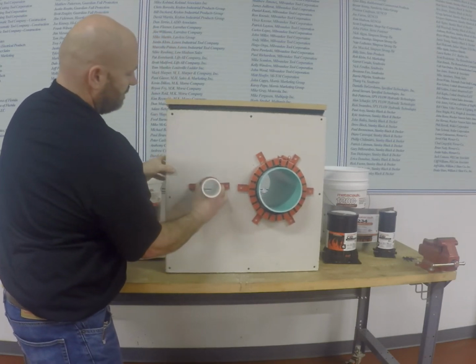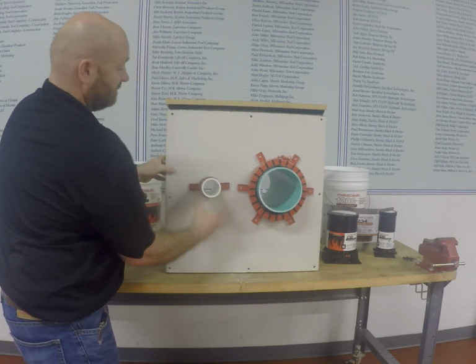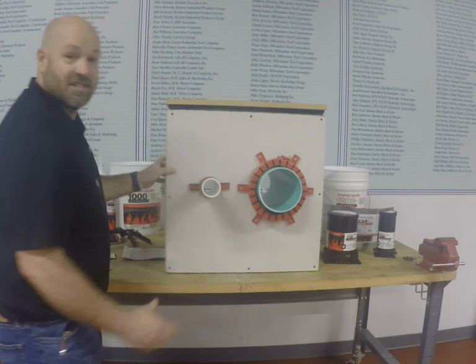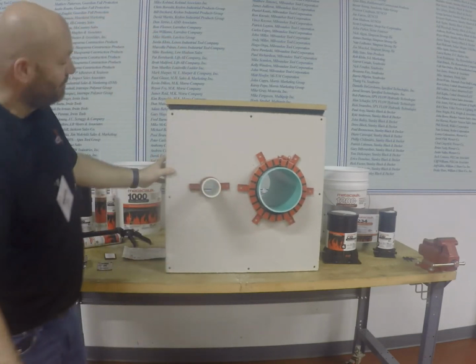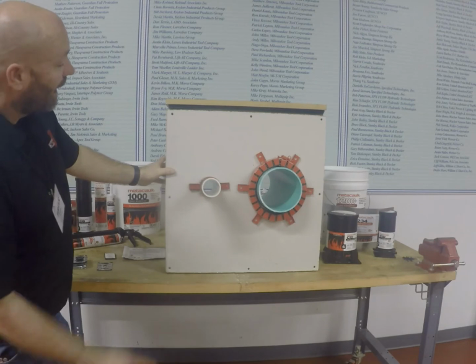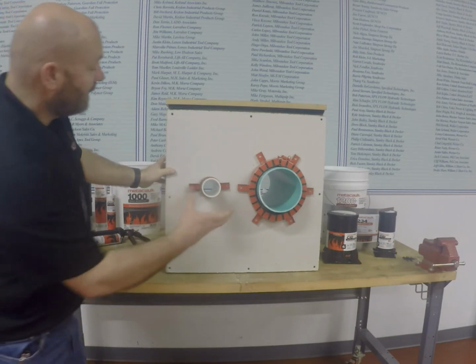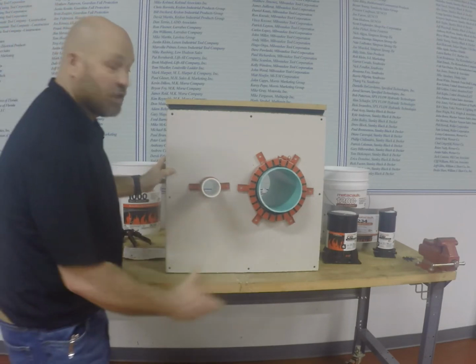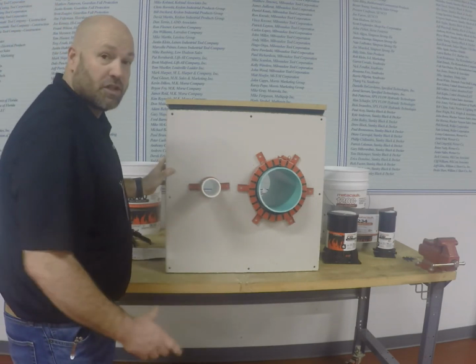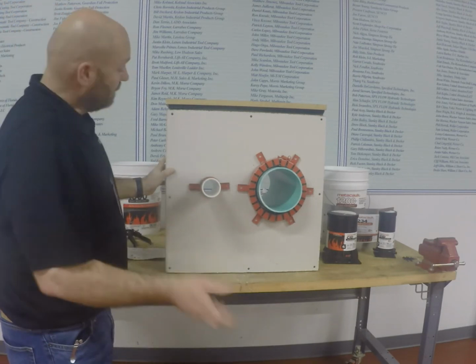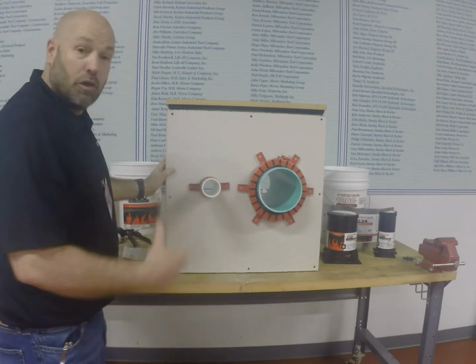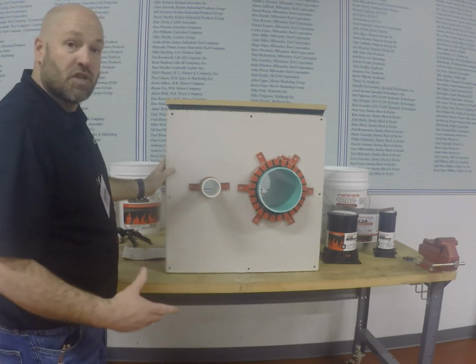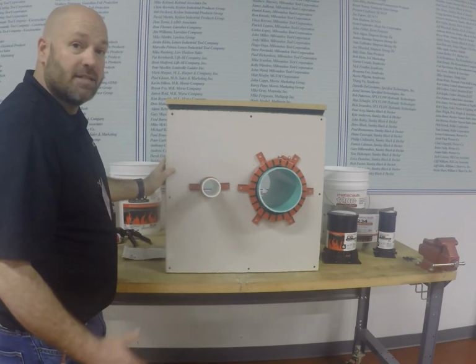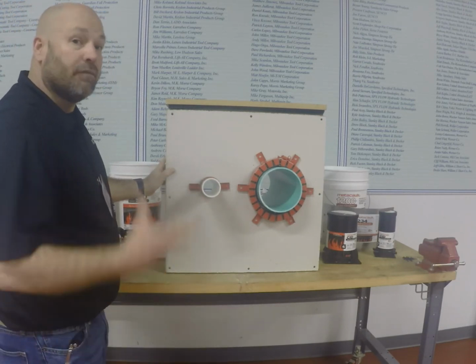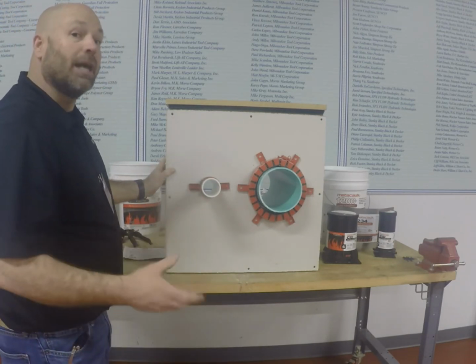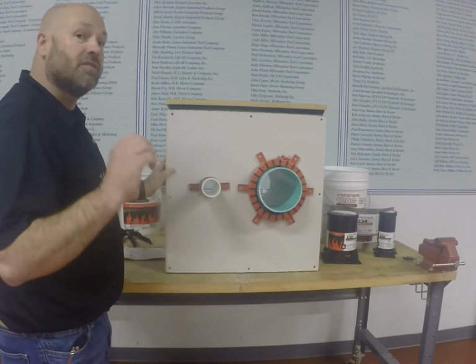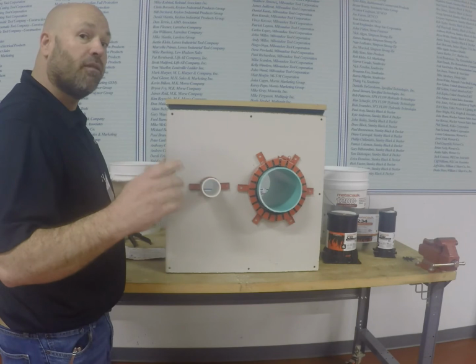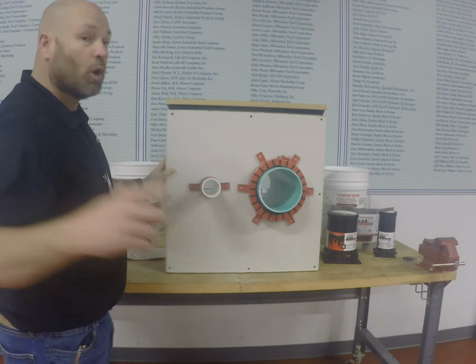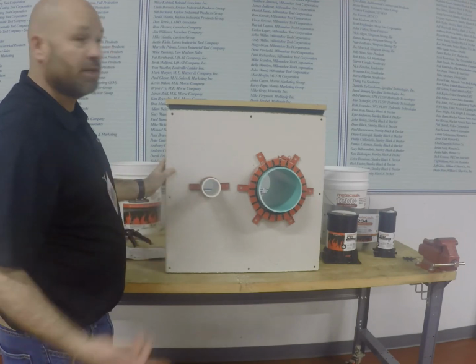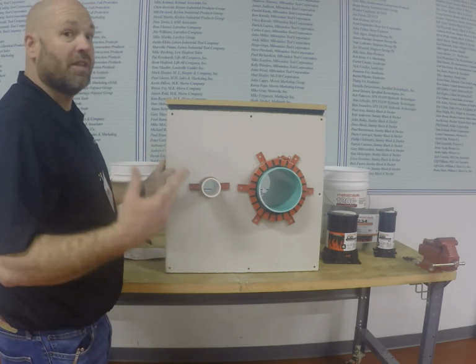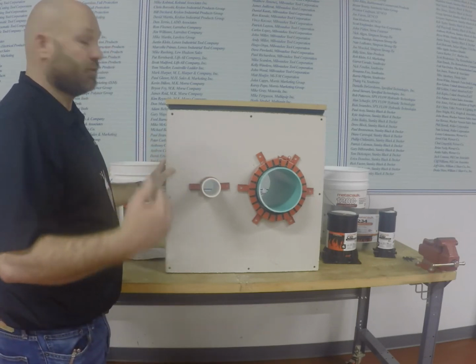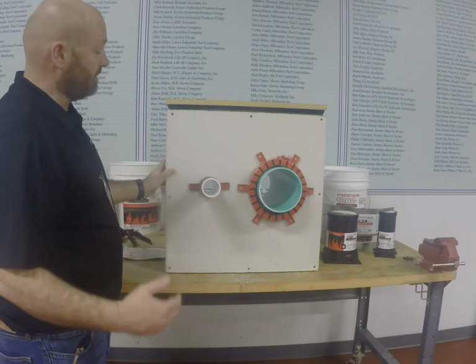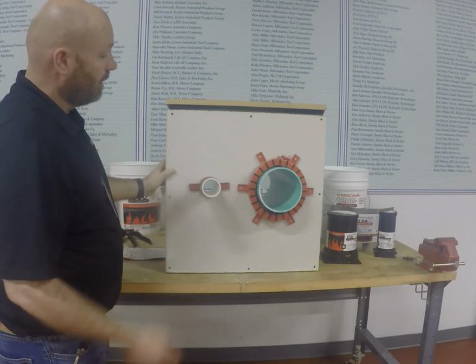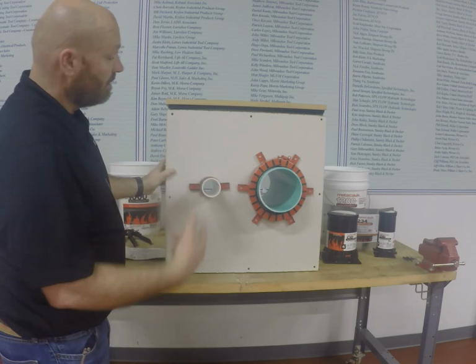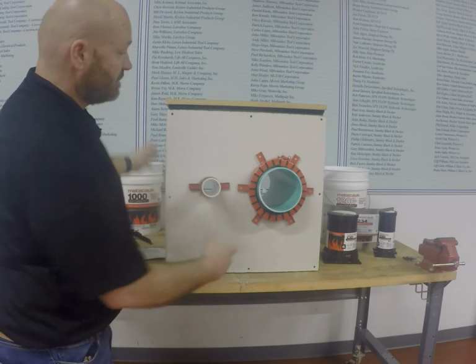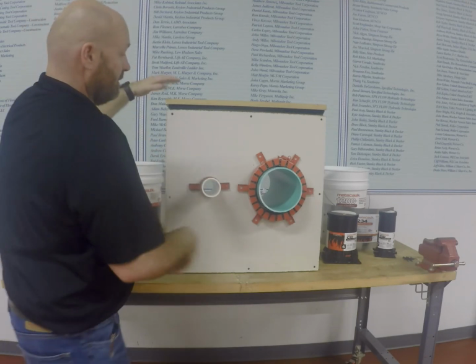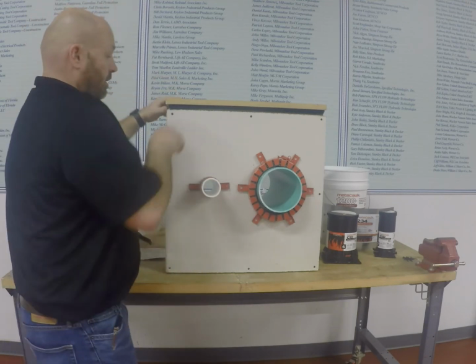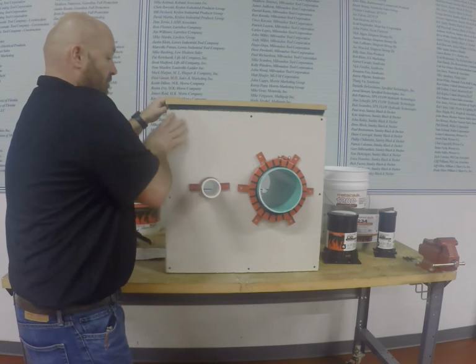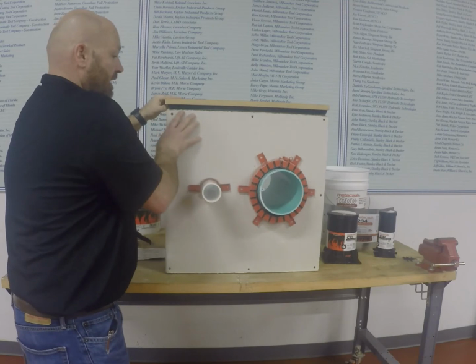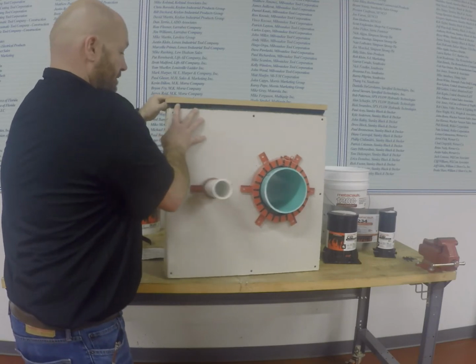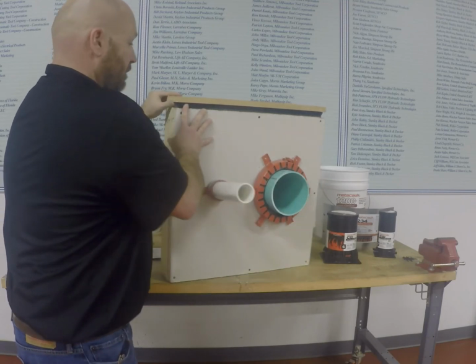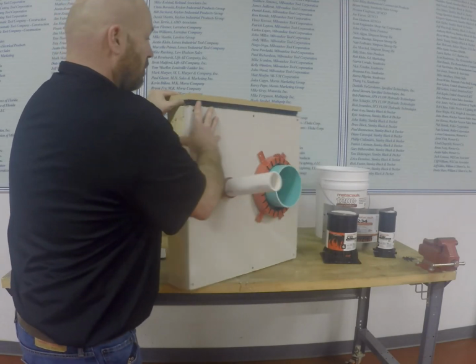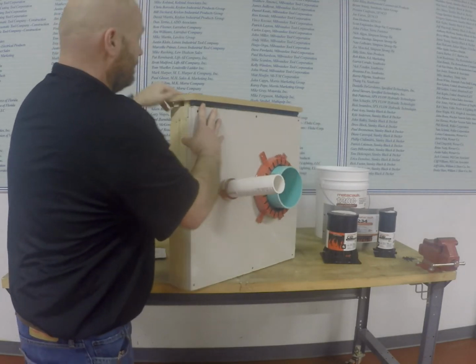Make sure you do both sides. If you're doing a cement floor, you want to make sure you hit the underside of that as well. Then we'll rotate around to show the electrical box.